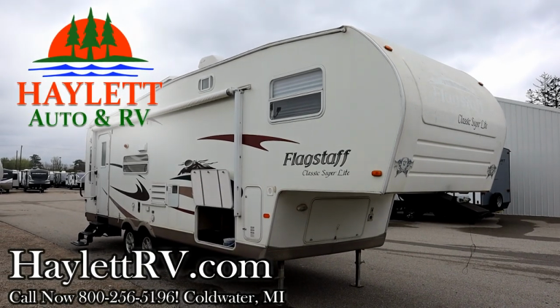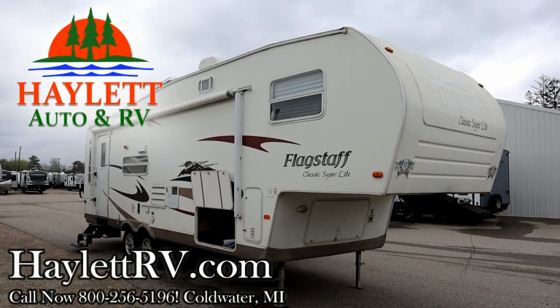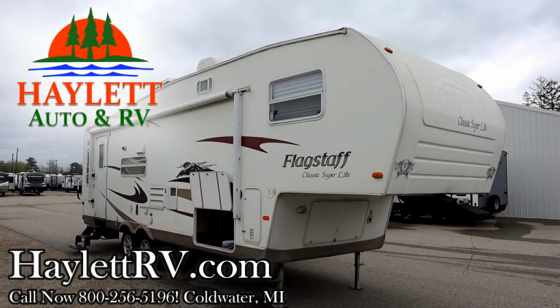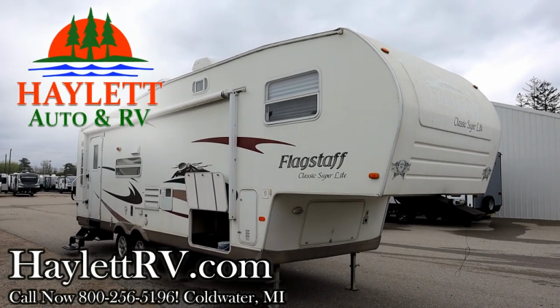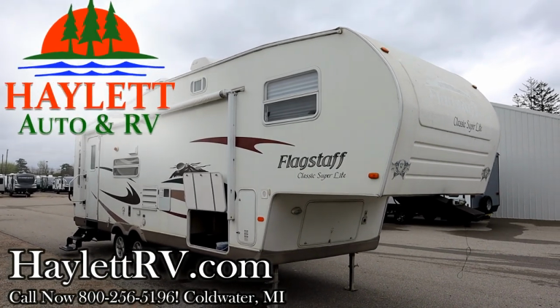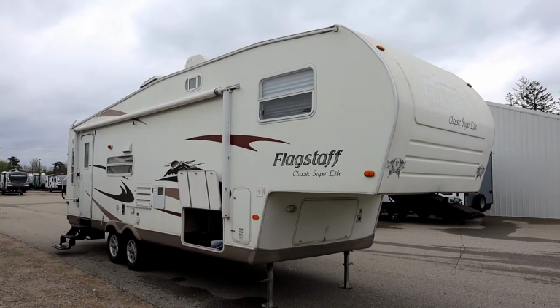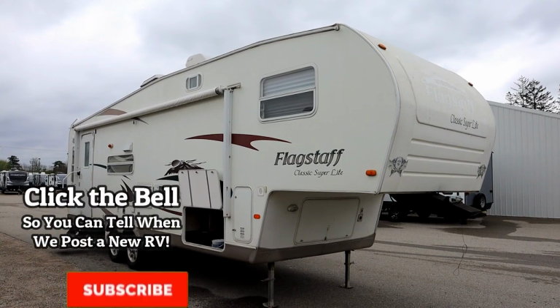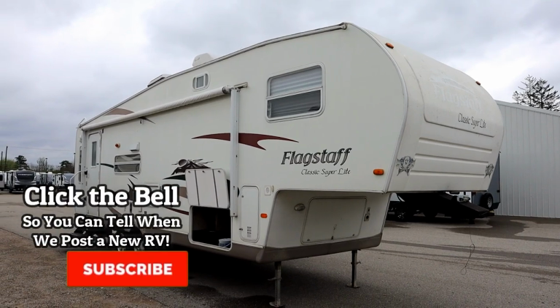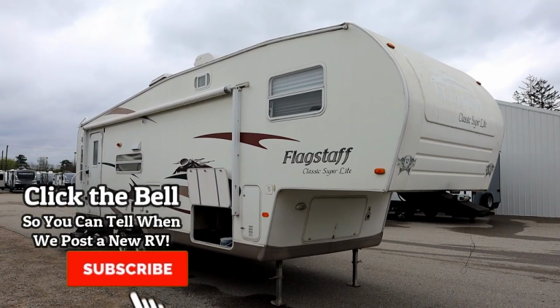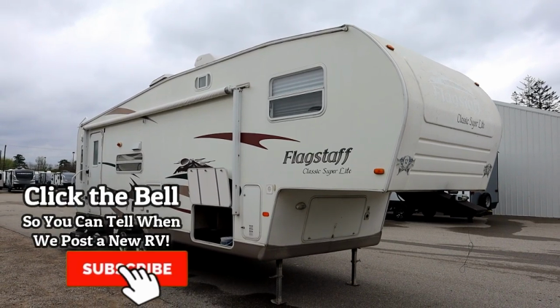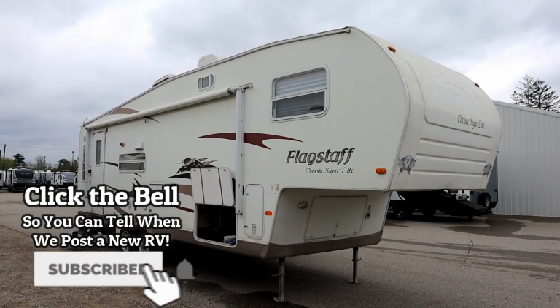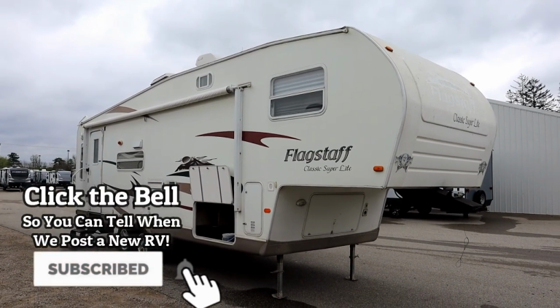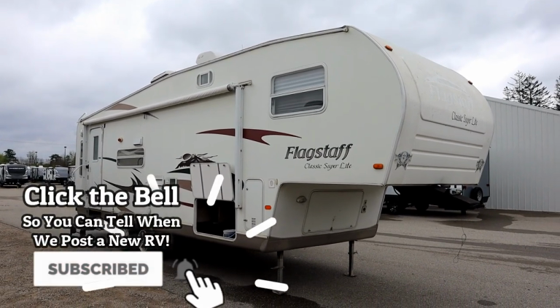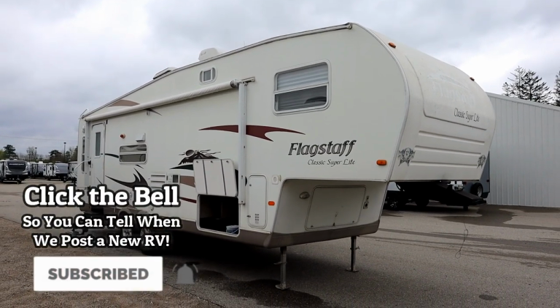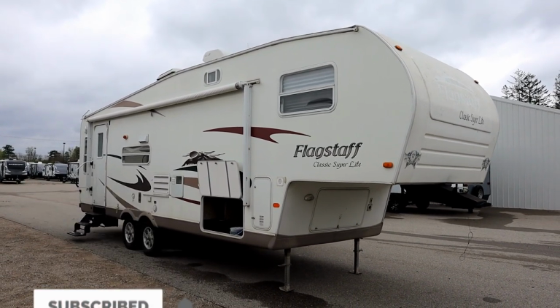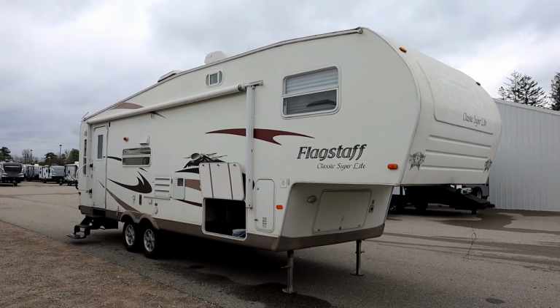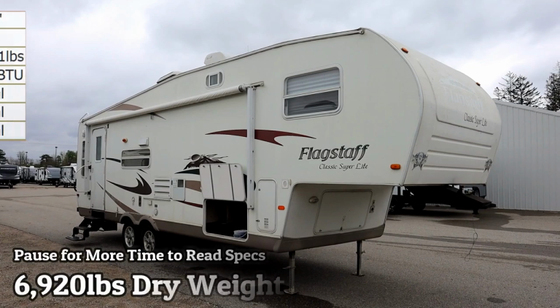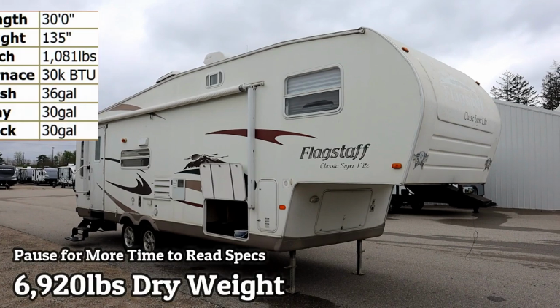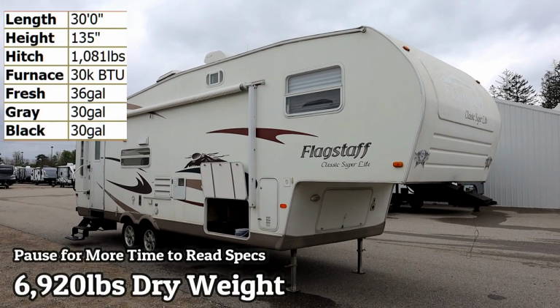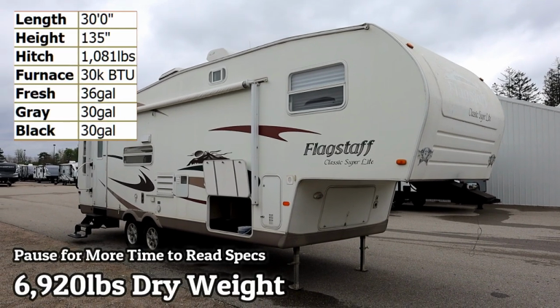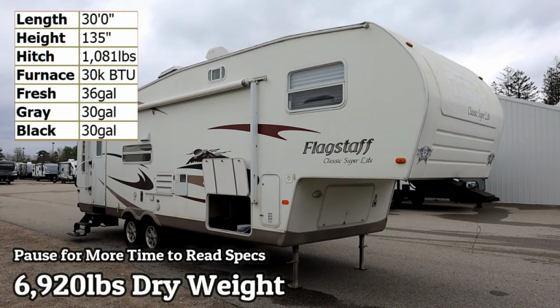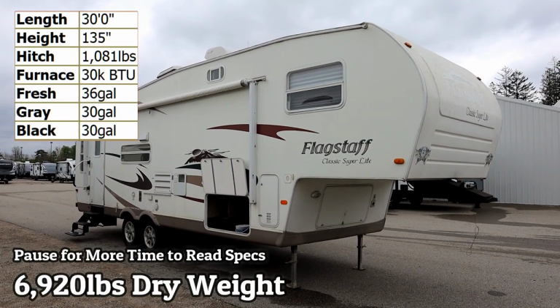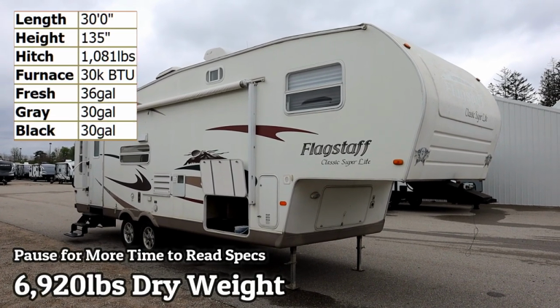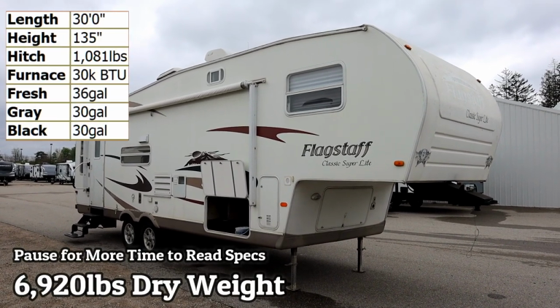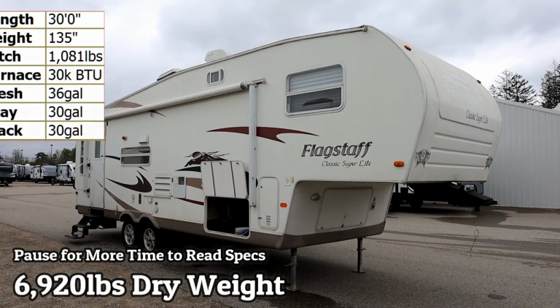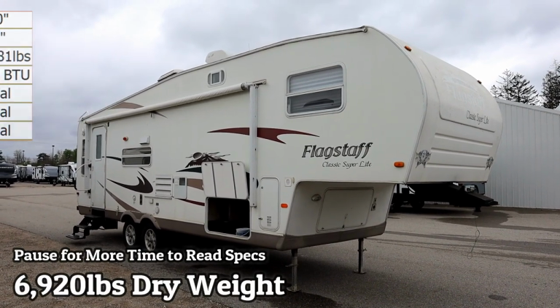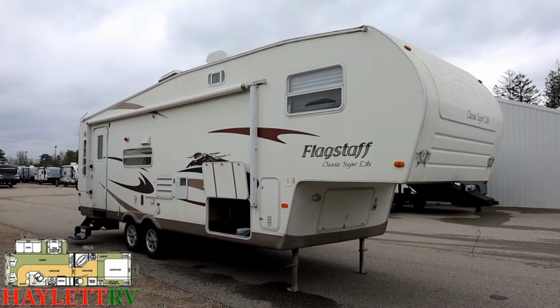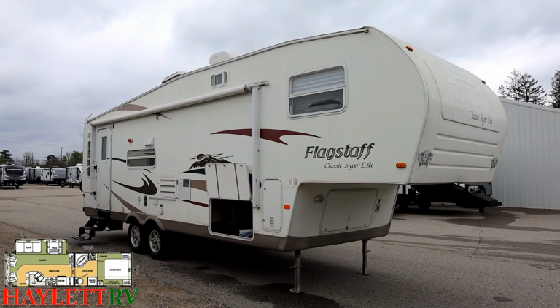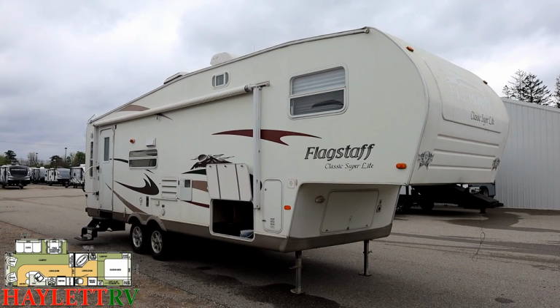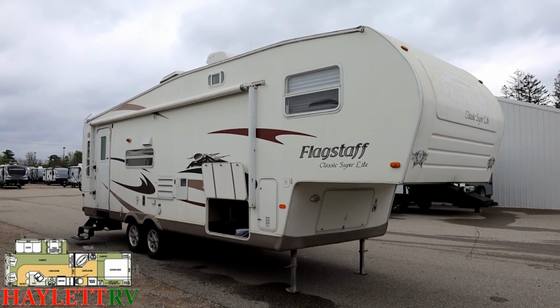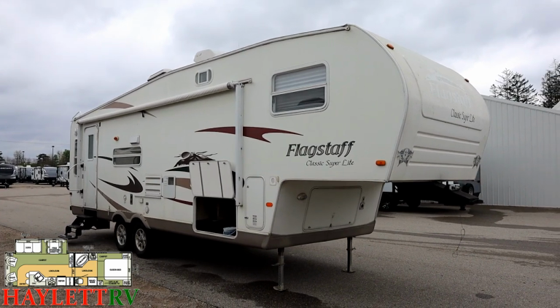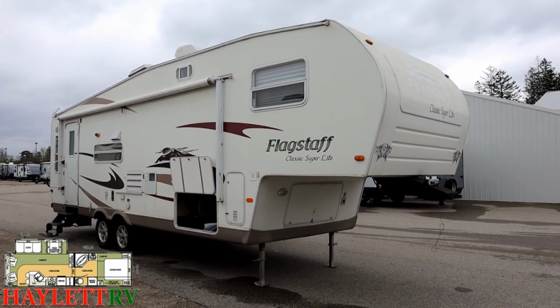6,920 pounds — pretty darn light considering the size of this thing. Much lighter than a lot of fifth wheels this size in today's market. This is a Flagstaff, roughly 30-foot rear living with a living room super slide, coming in on trade here at Halet RV of Coldwater, Michigan.